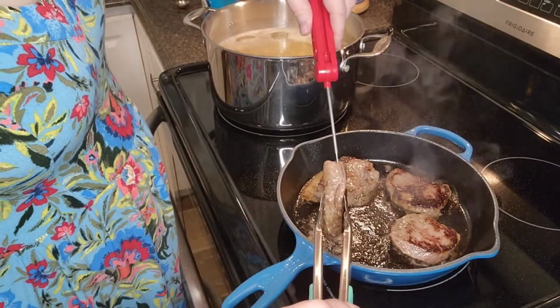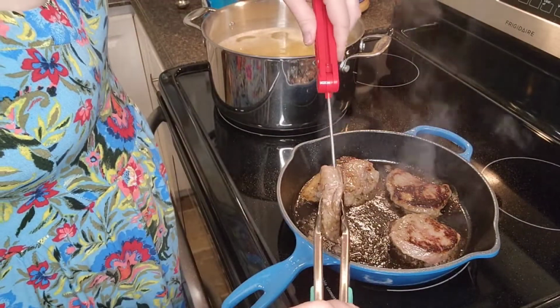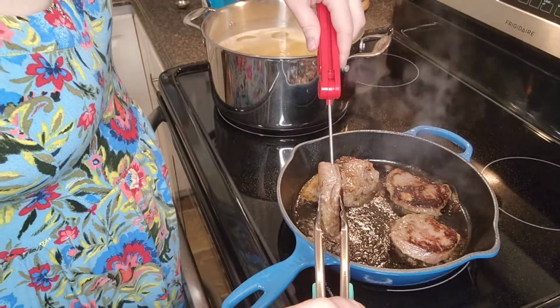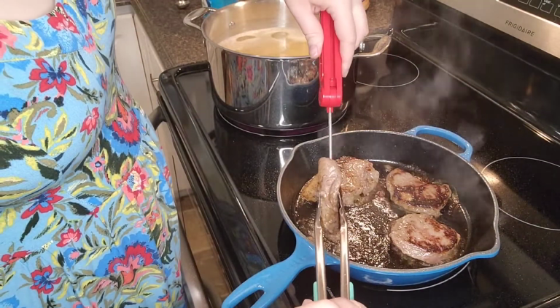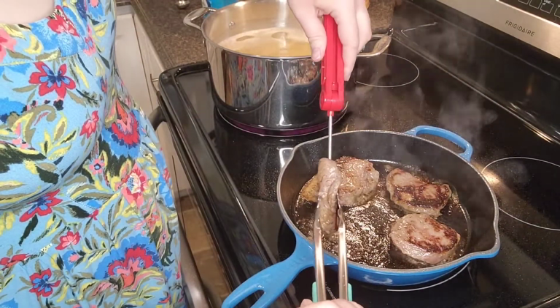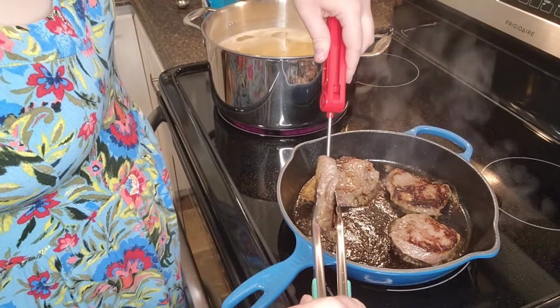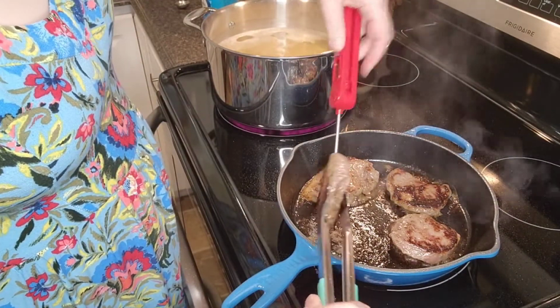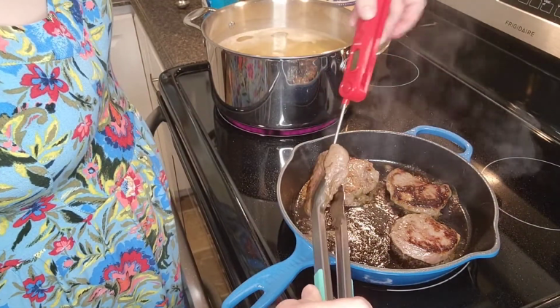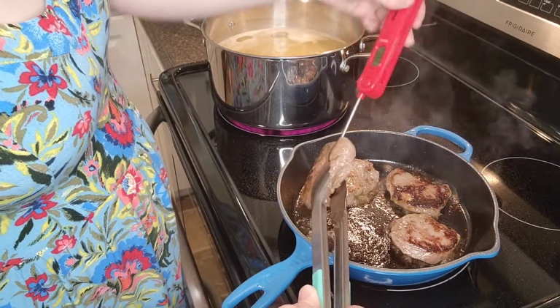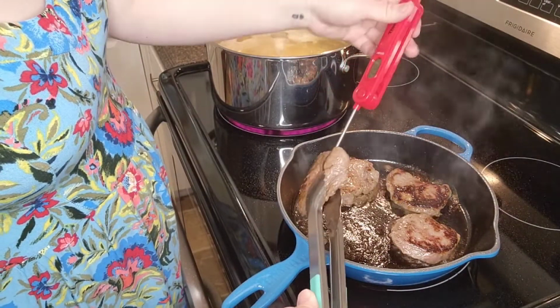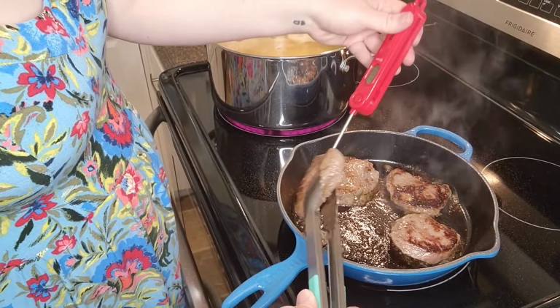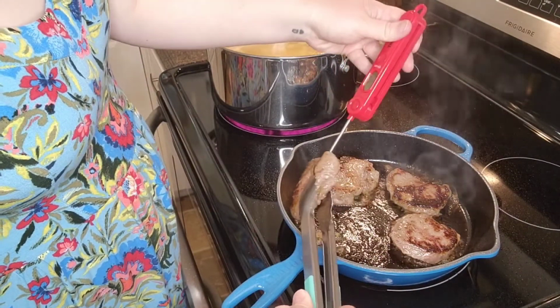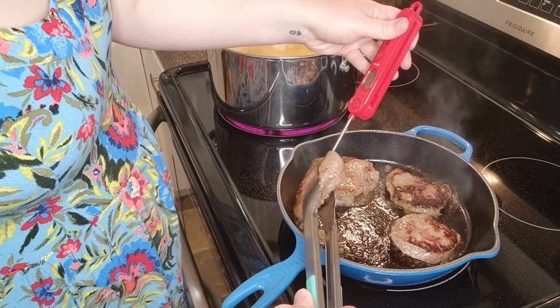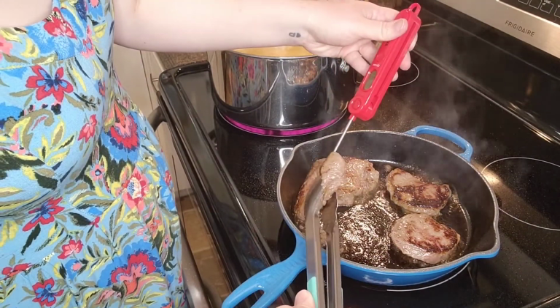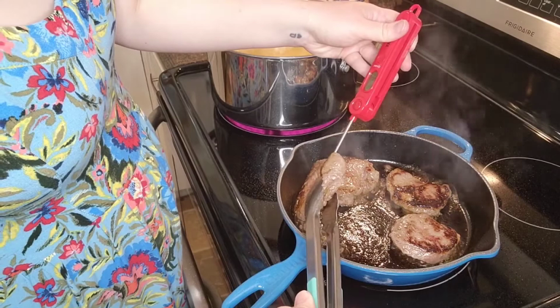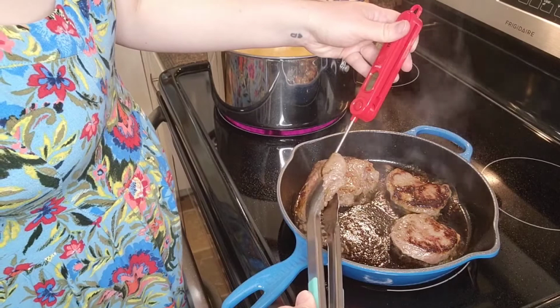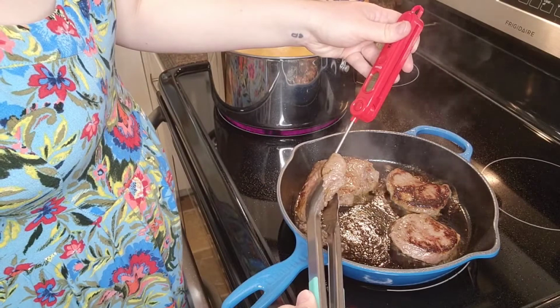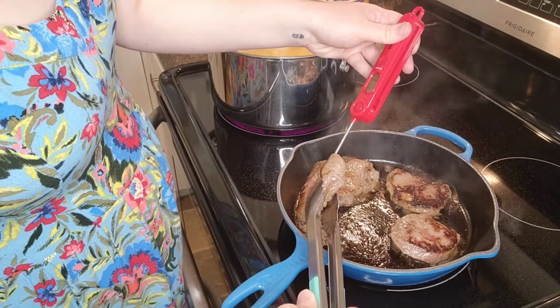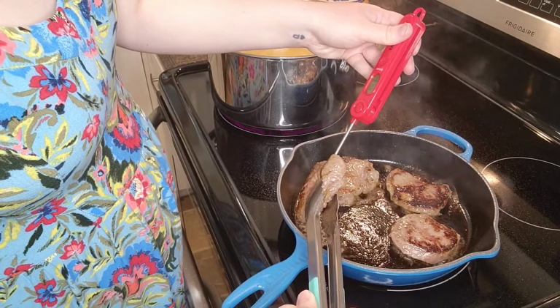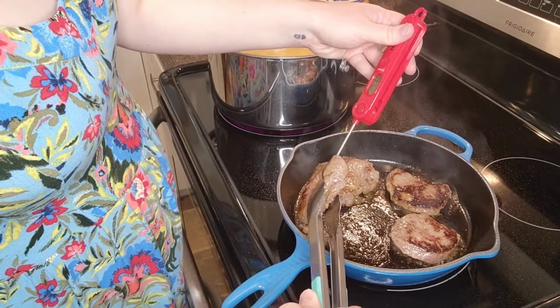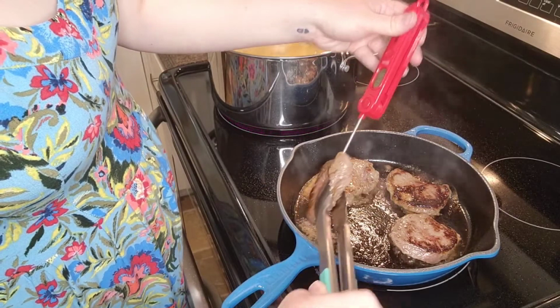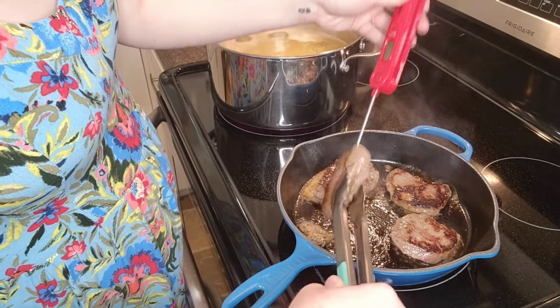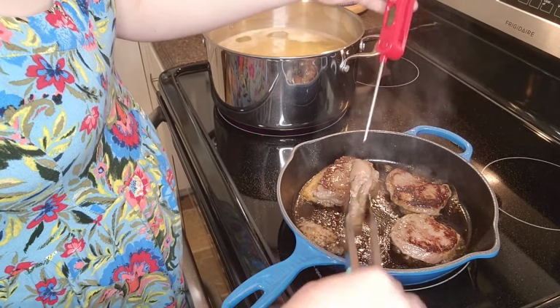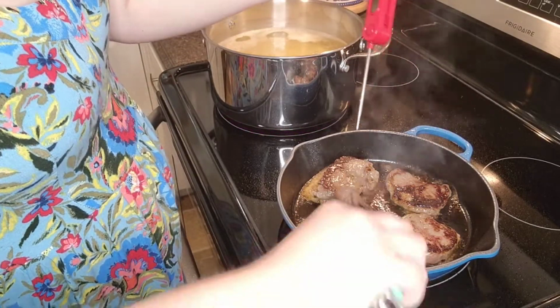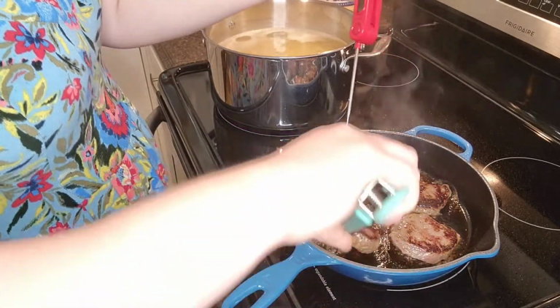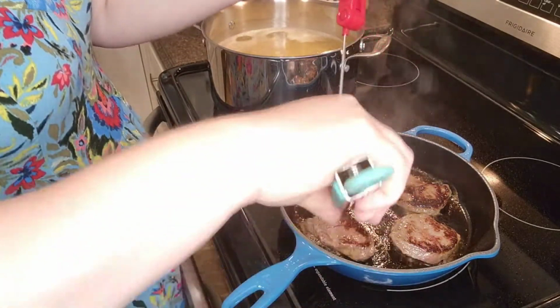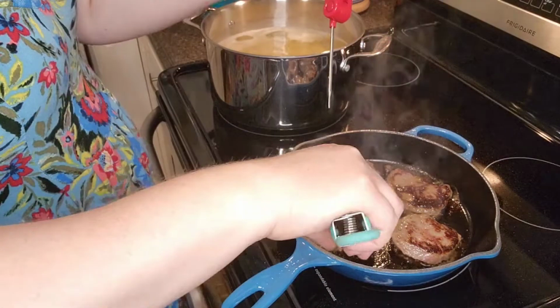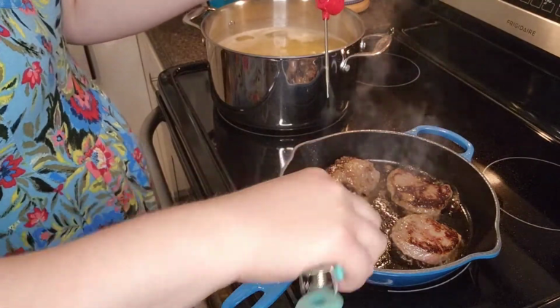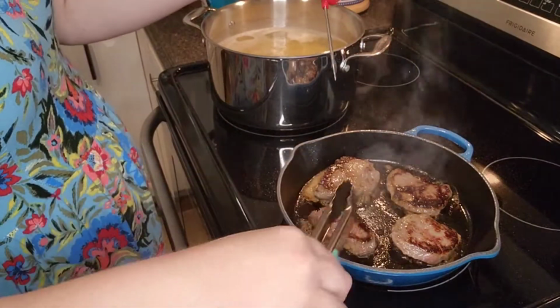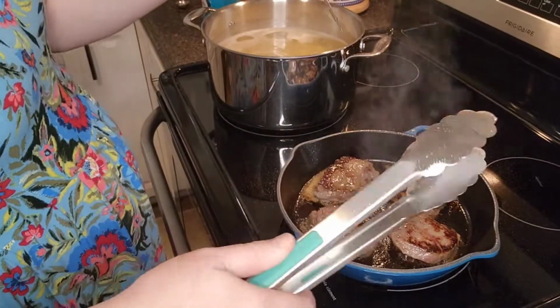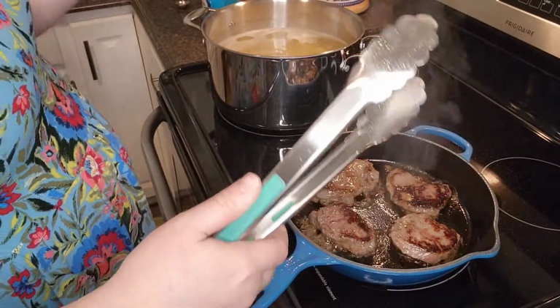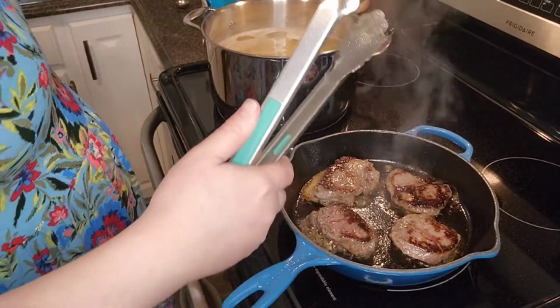Right now I'm going to take an internal temperature — 133. Definitely not bad, so it is going to be tricky.